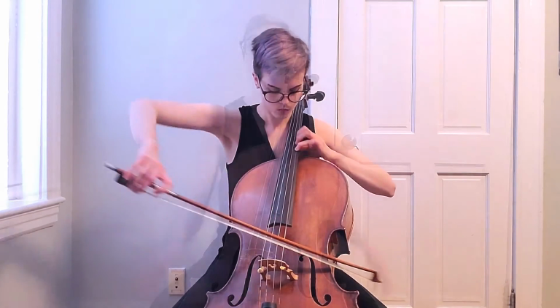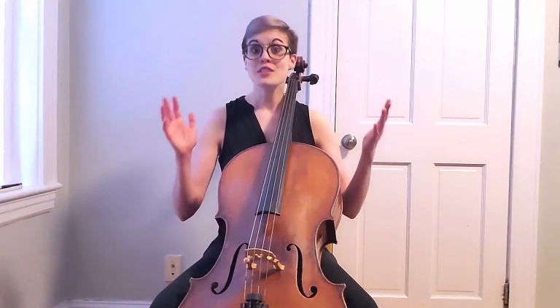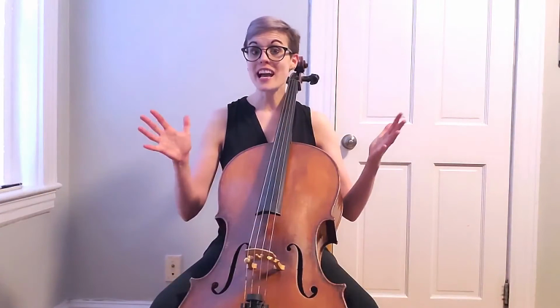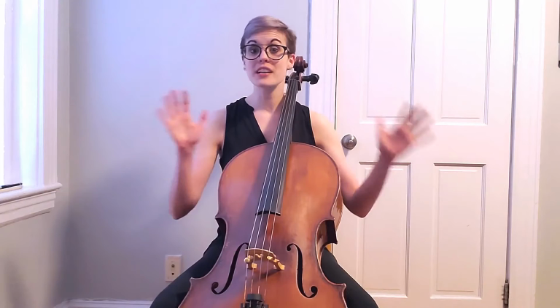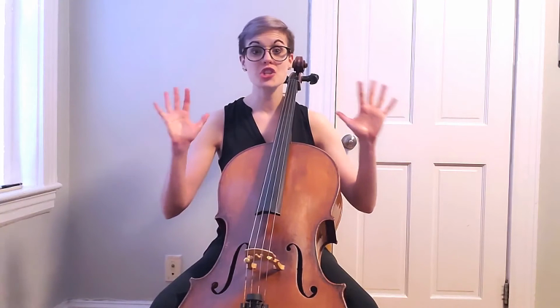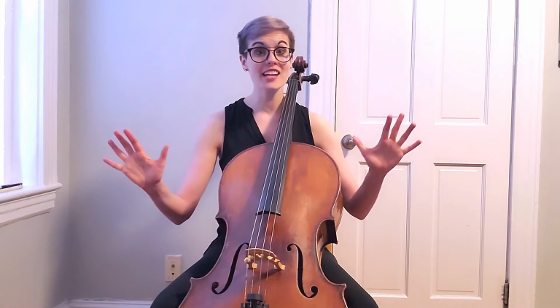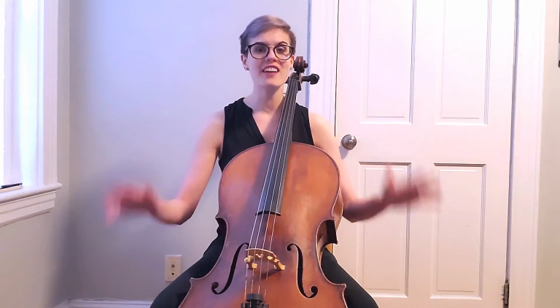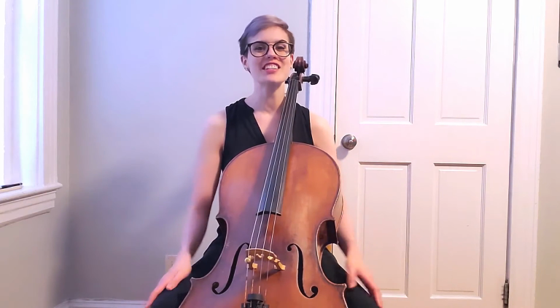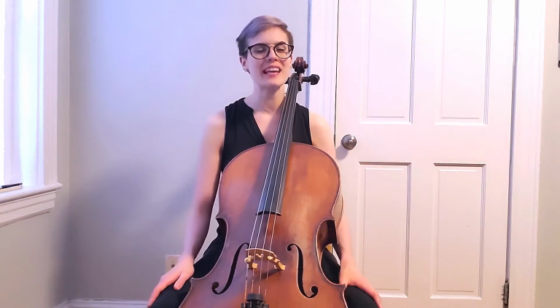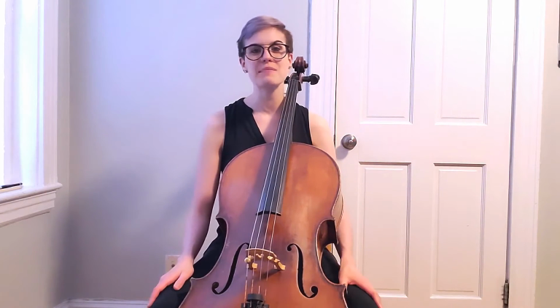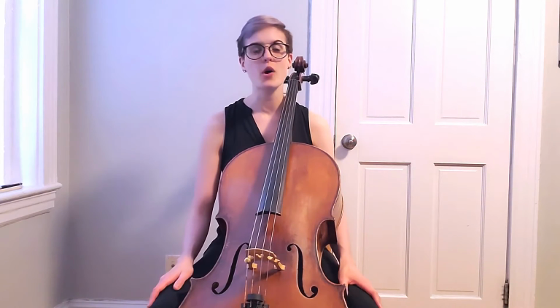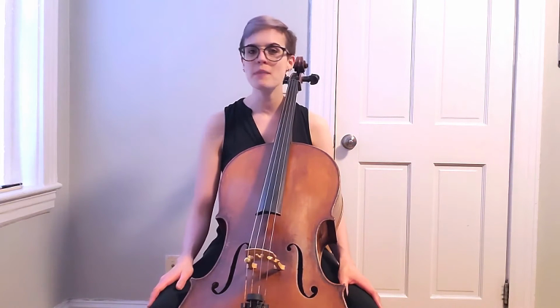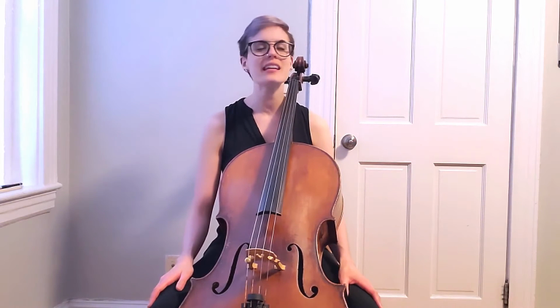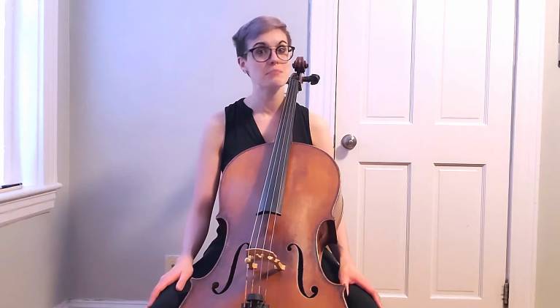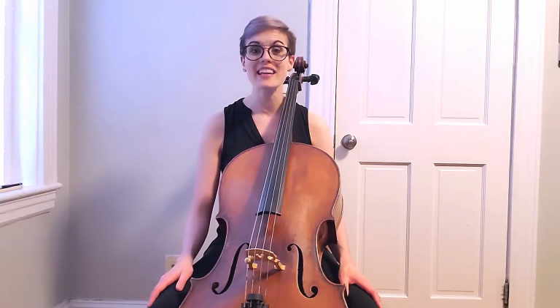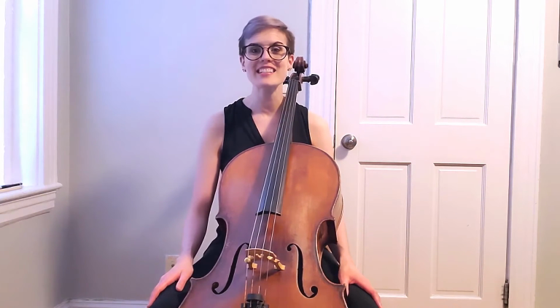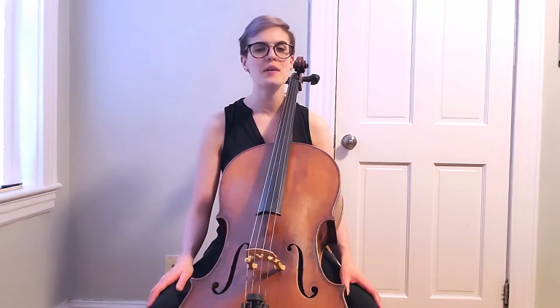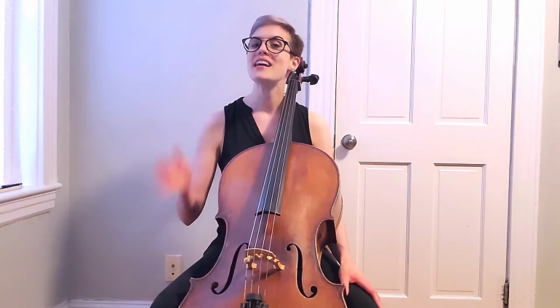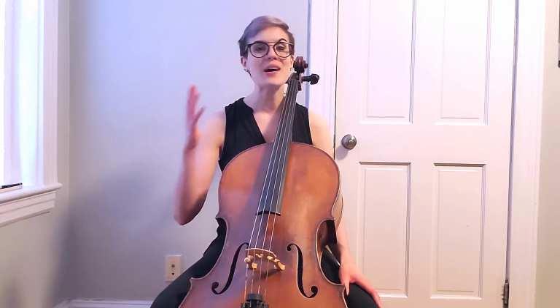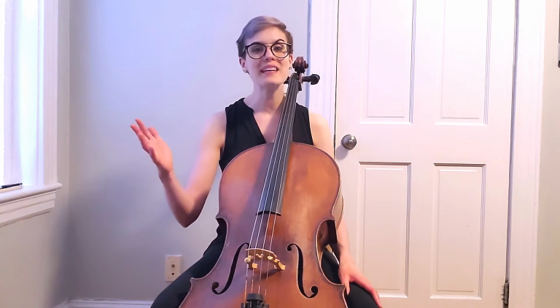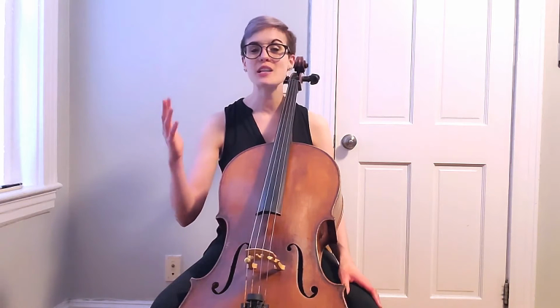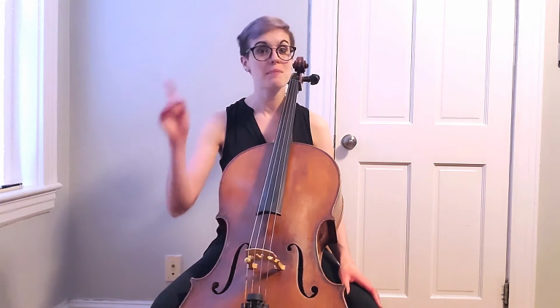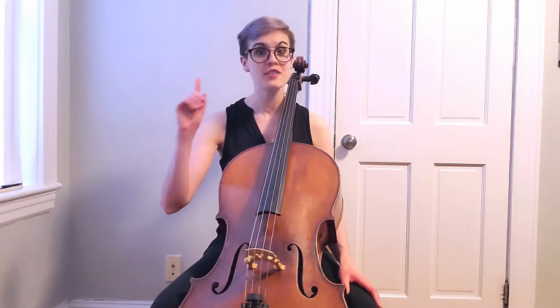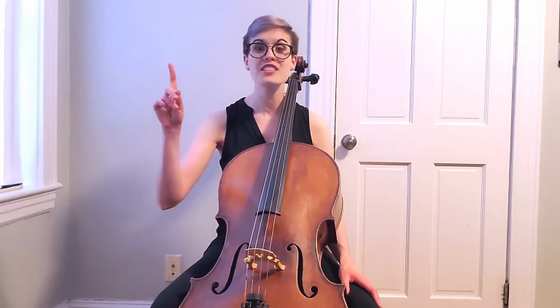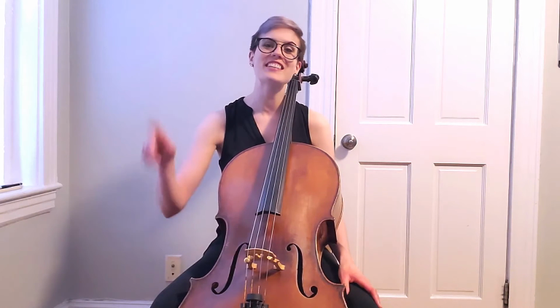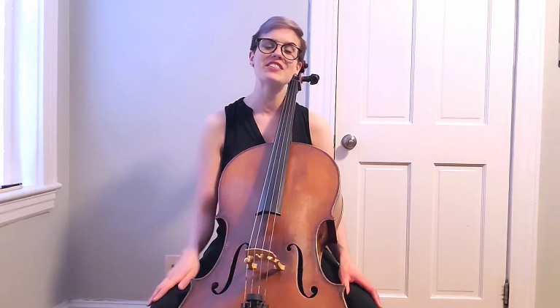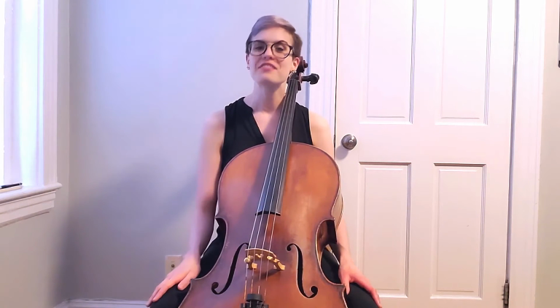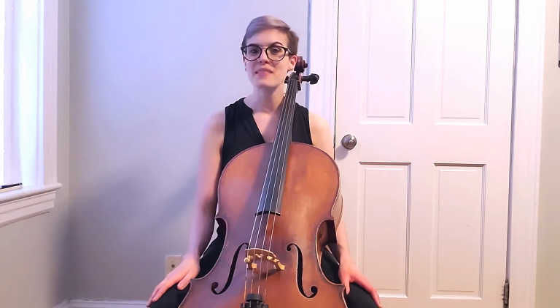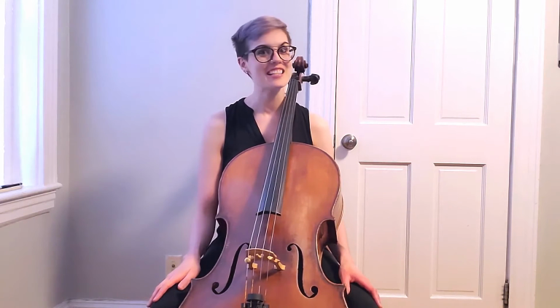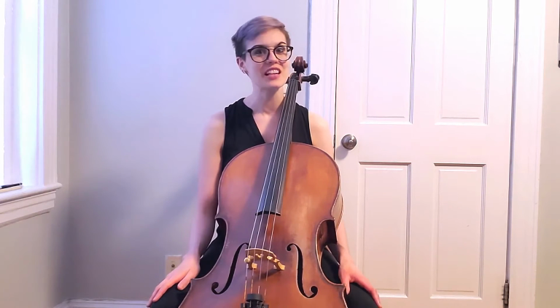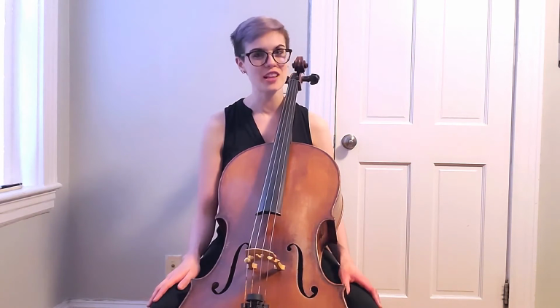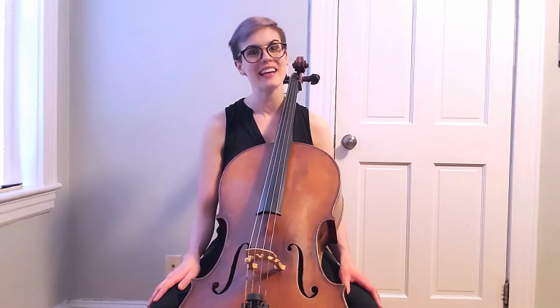Next we're going to change character and play something more upbeat and bright in tempo — the opening to Popper's first etude from the High School of Cello Playing.